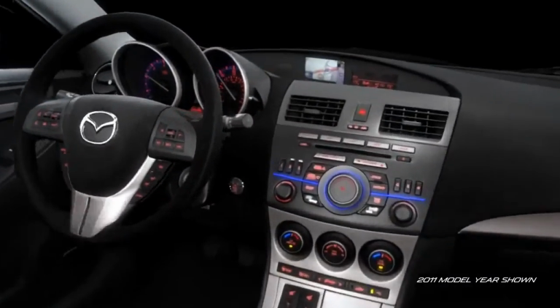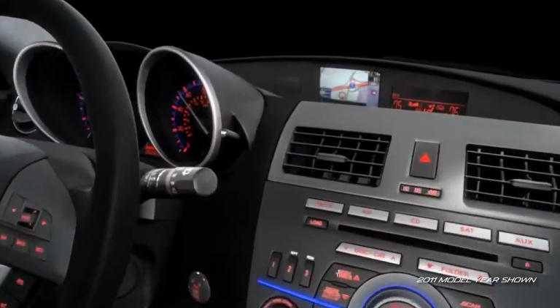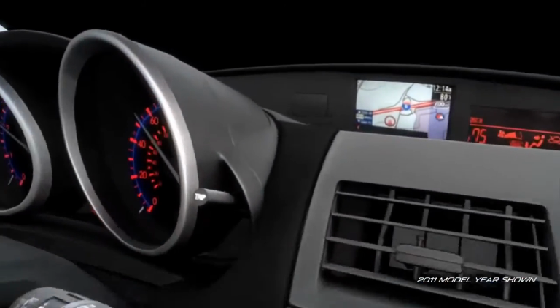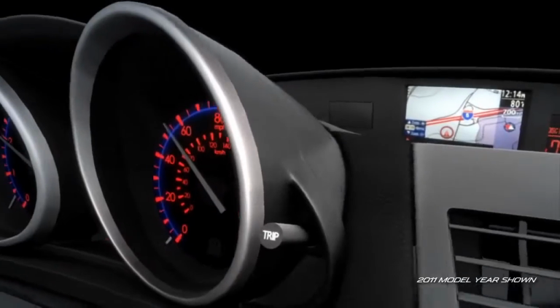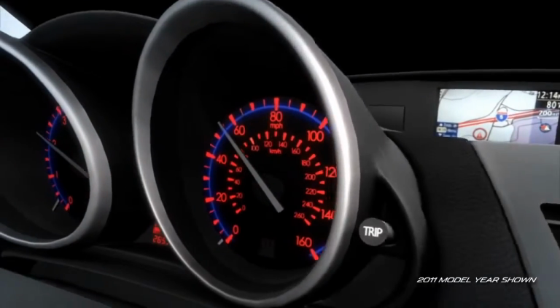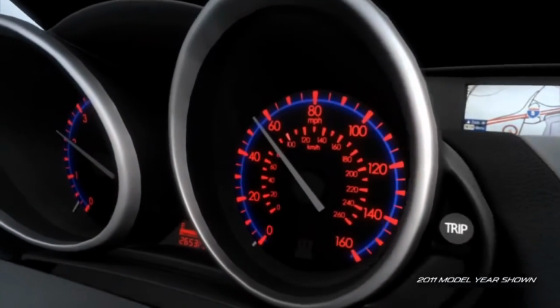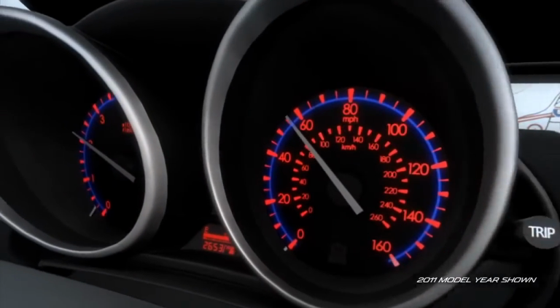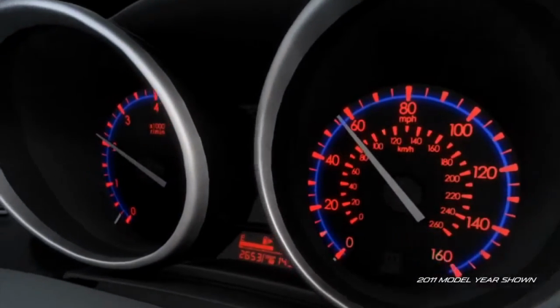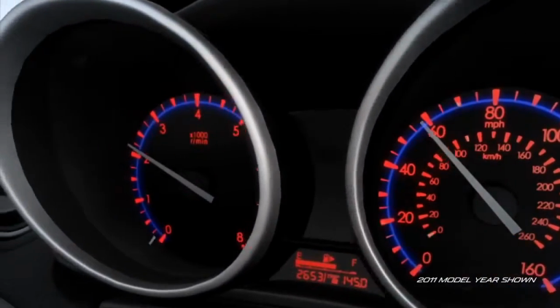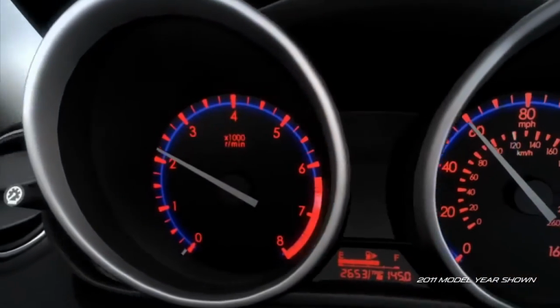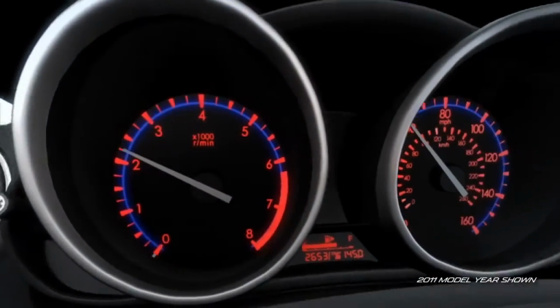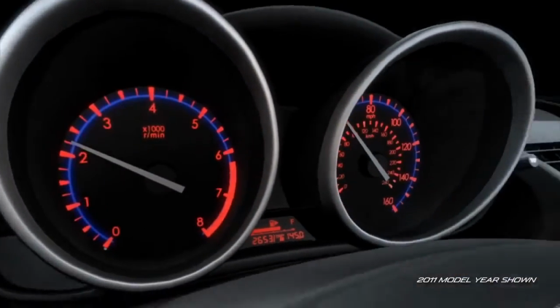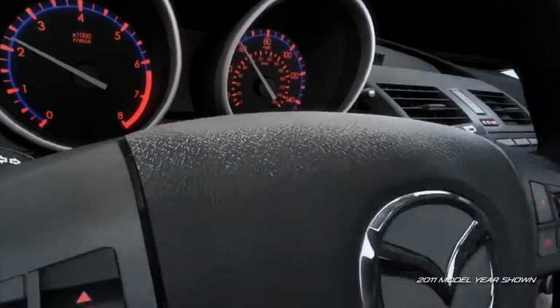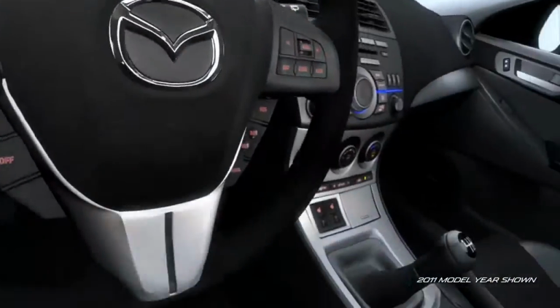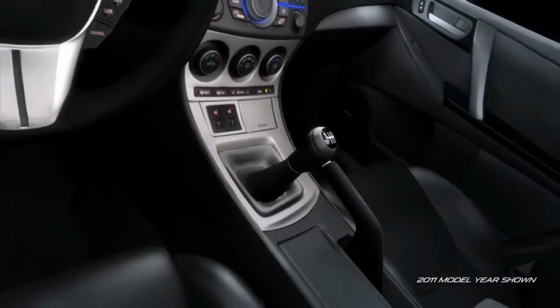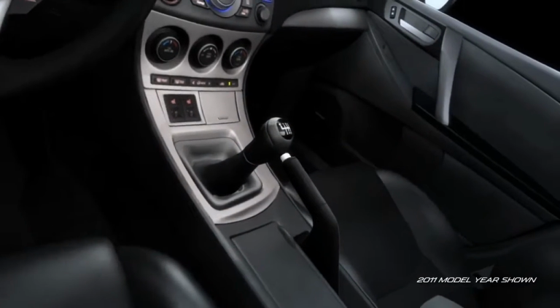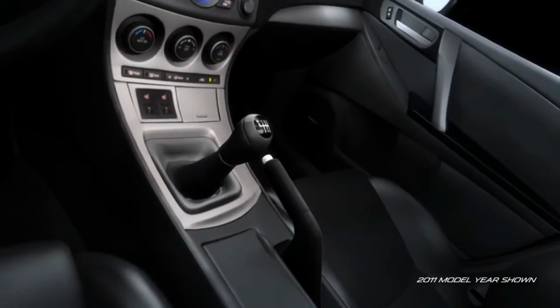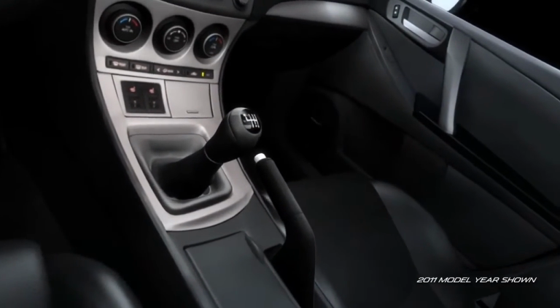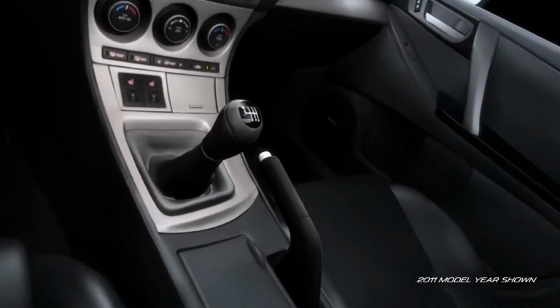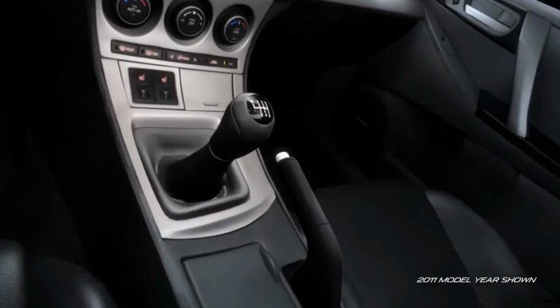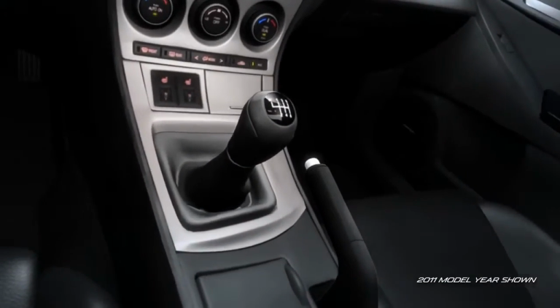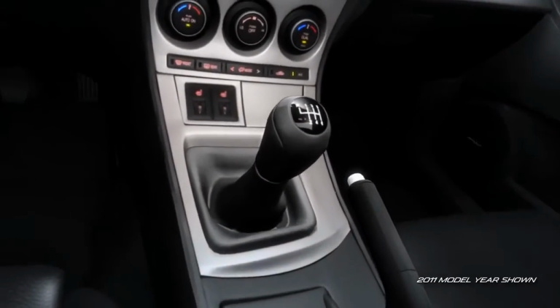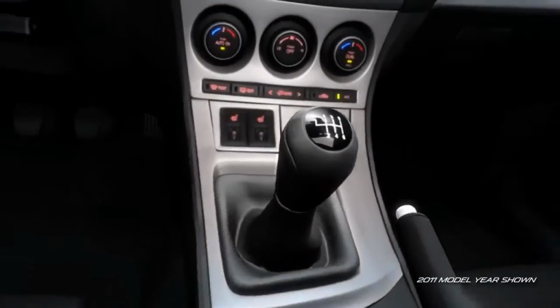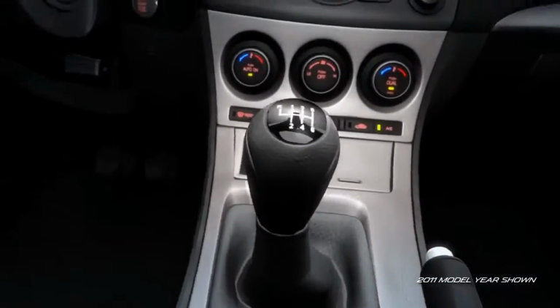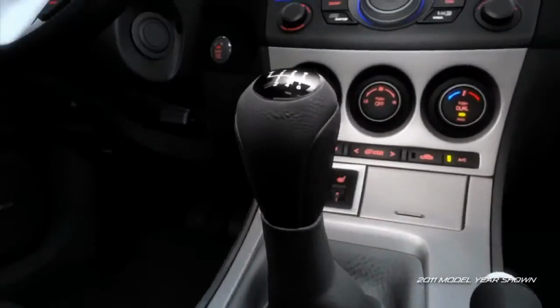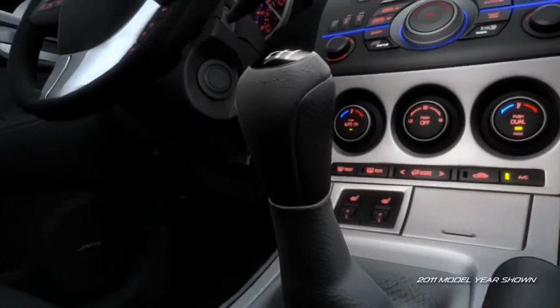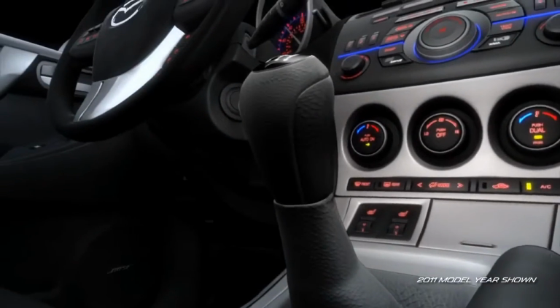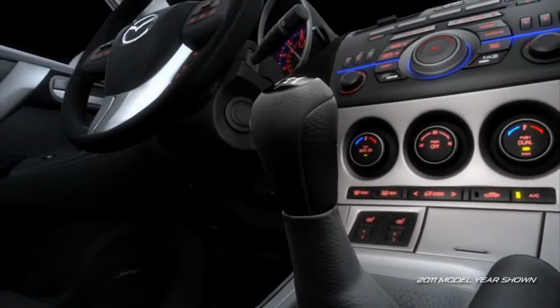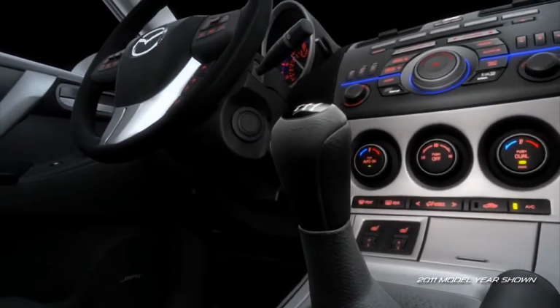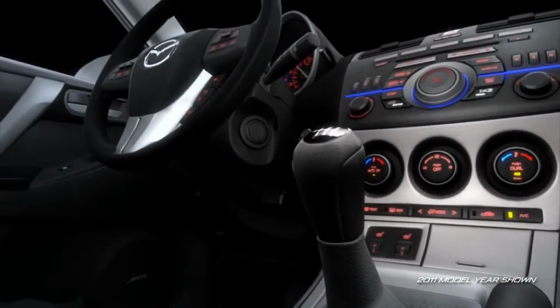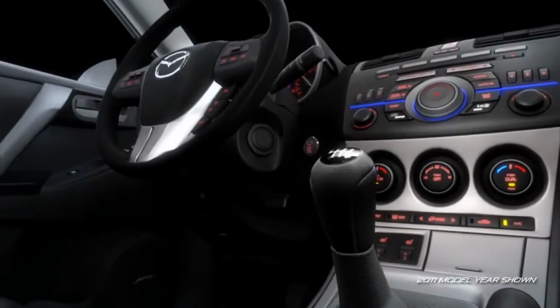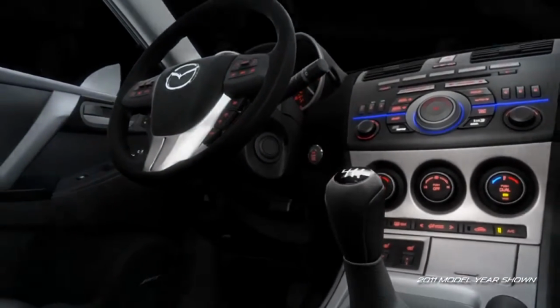The Mazda 3 5-door is even easy on your eyes, with clearly readable electro-luminescent gauges. The shift and parking brake levers have been positioned to follow your natural range of motion, and the standard premium leather-wrapped shift knob and steering wheel add comfort and class.